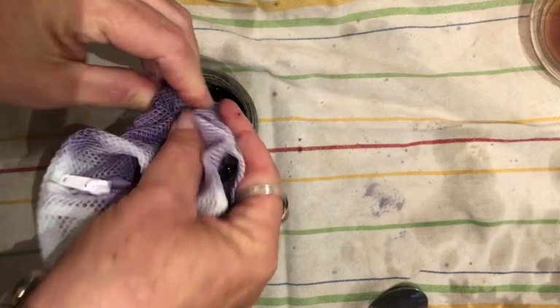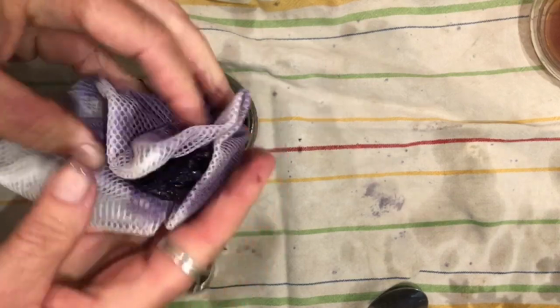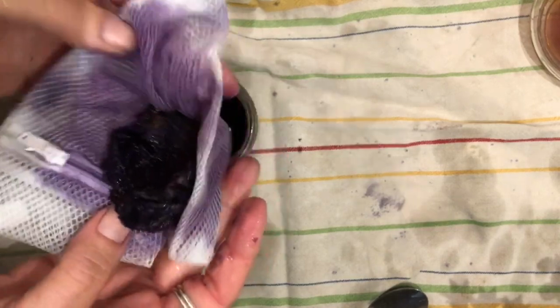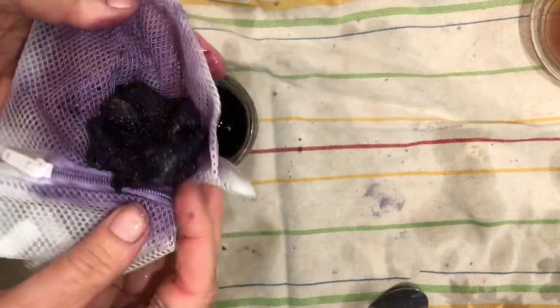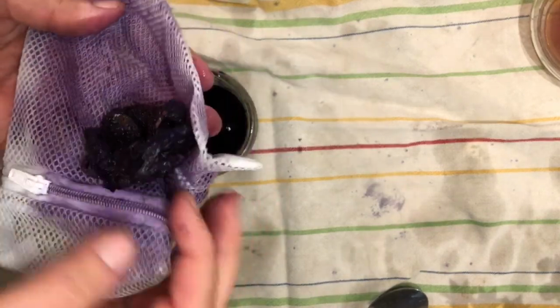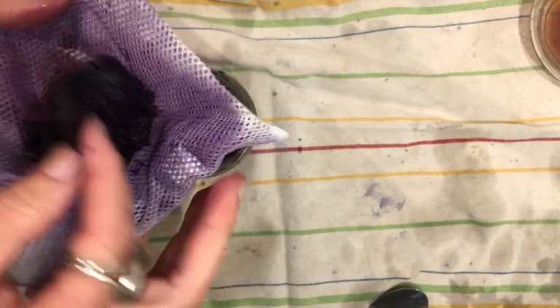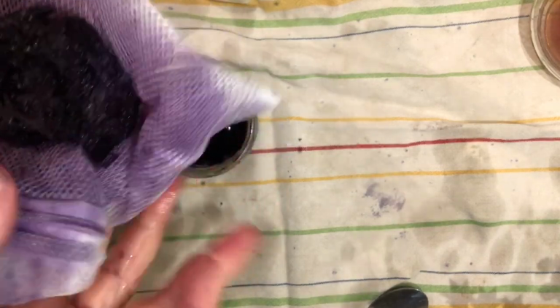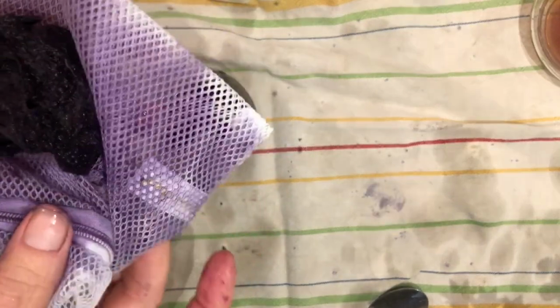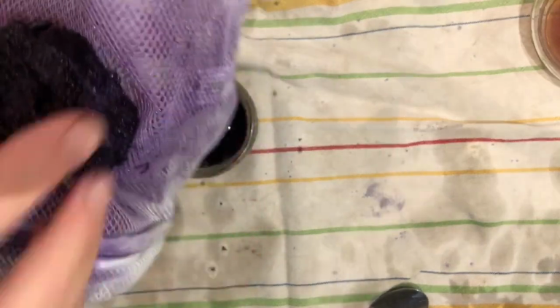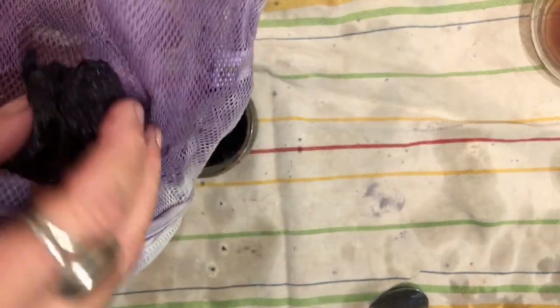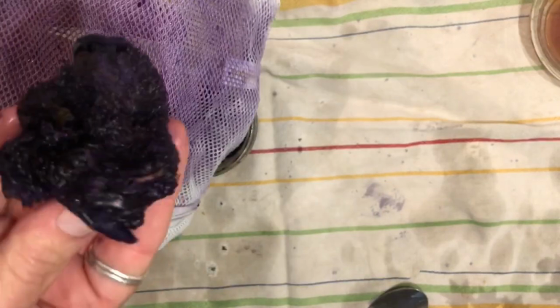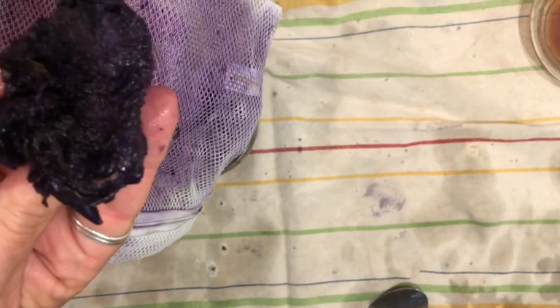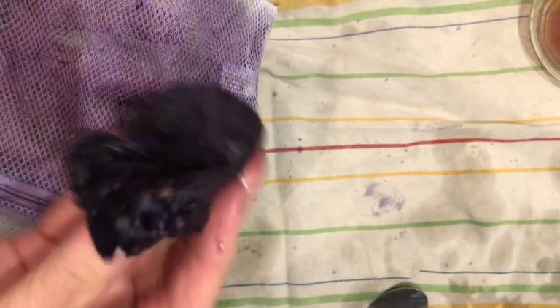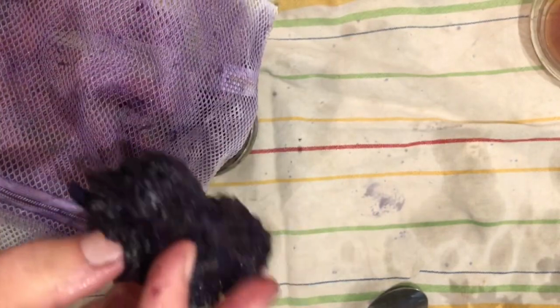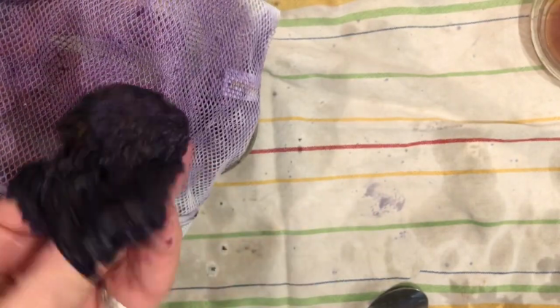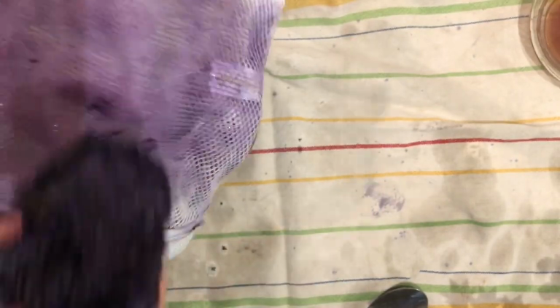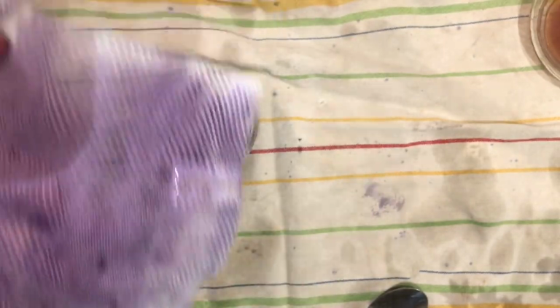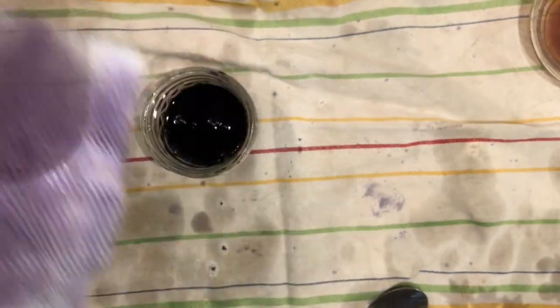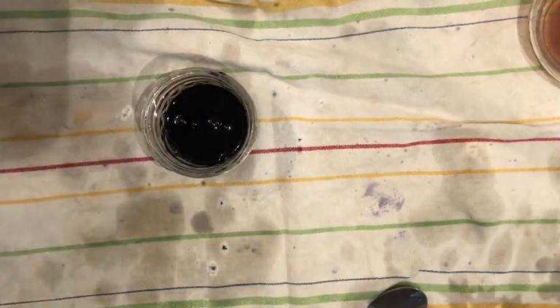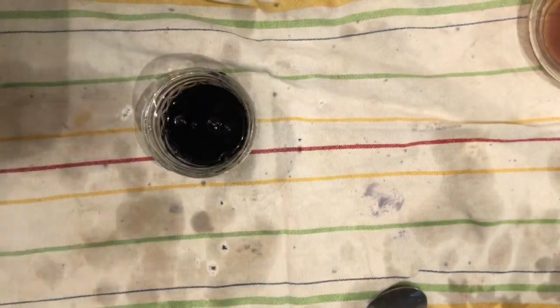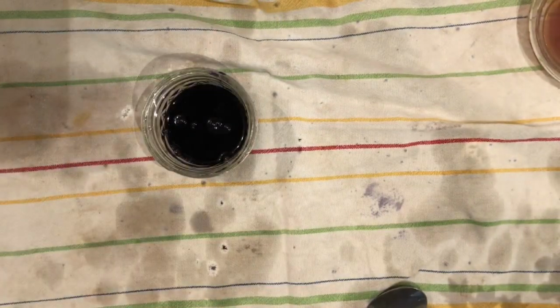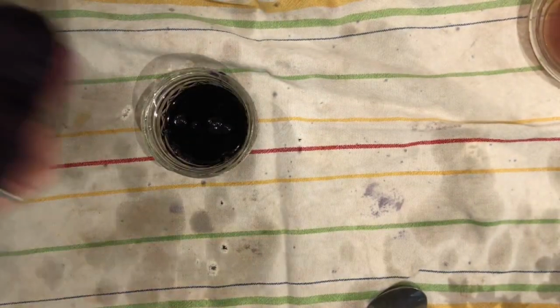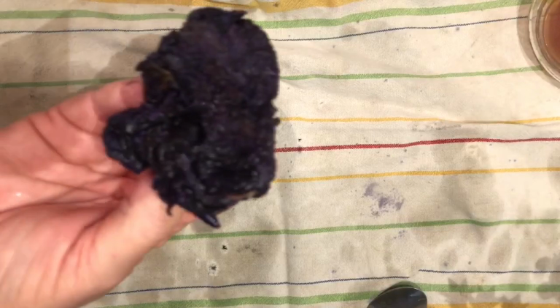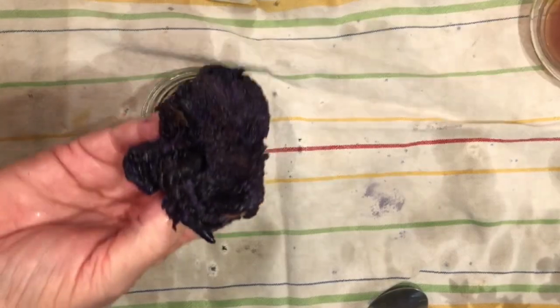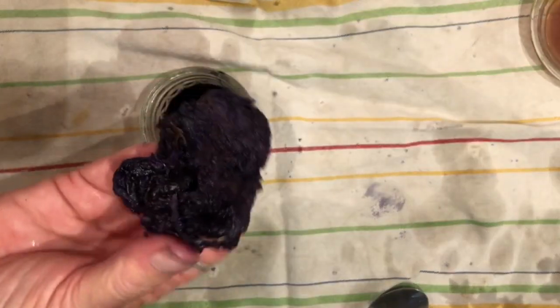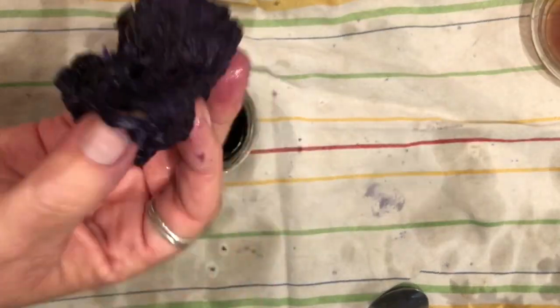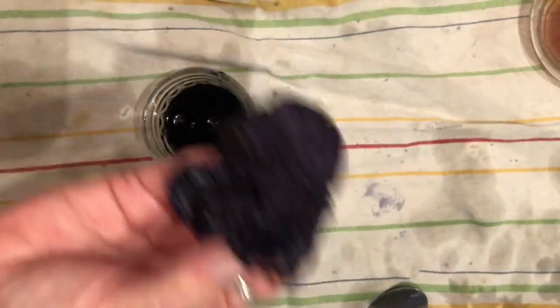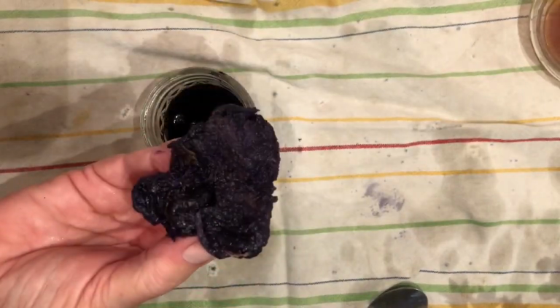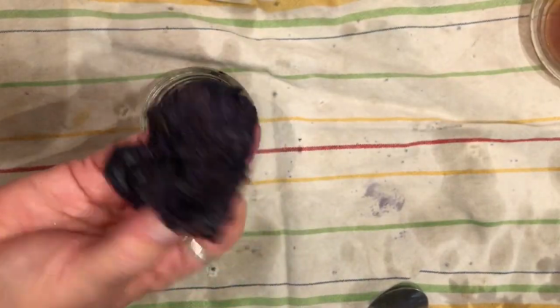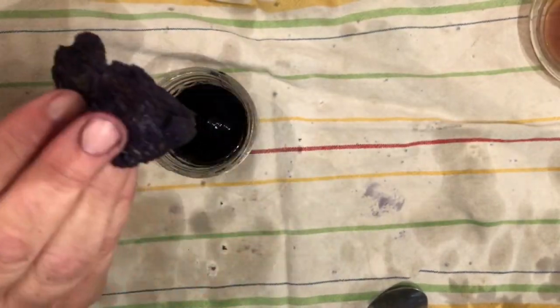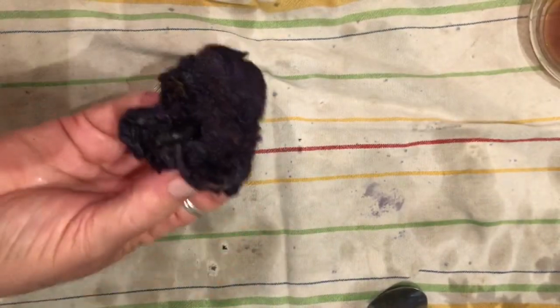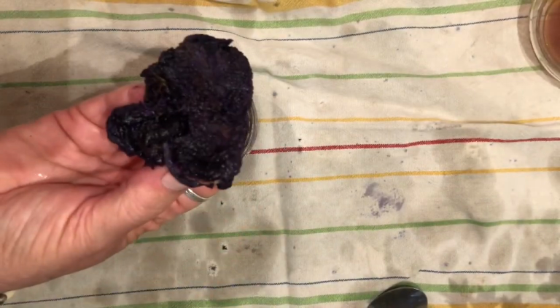What you're left with is this clump of iris pulp, and I'm just going to toss that — although, gosh, how fun would it be to take that and smear it all over paper?